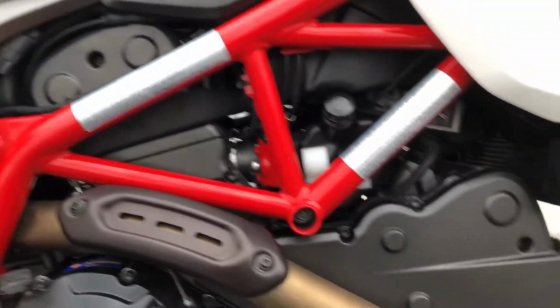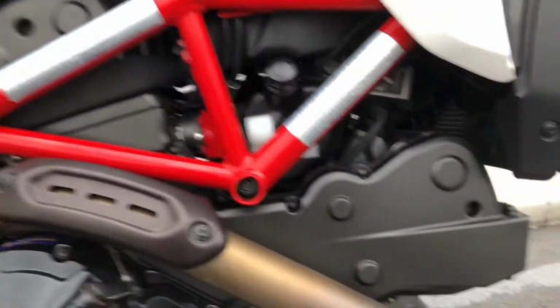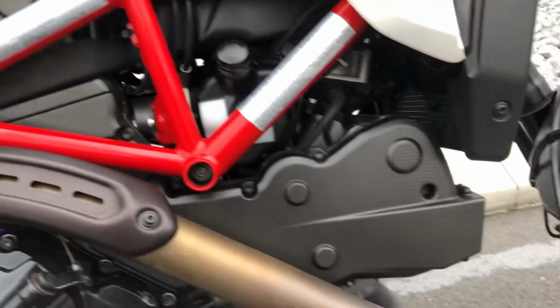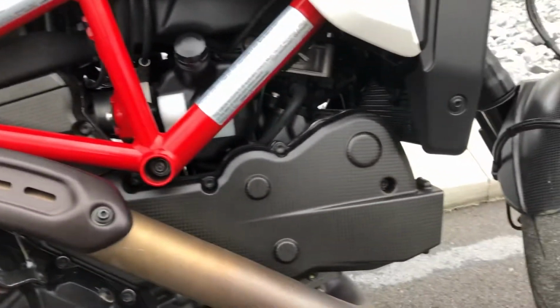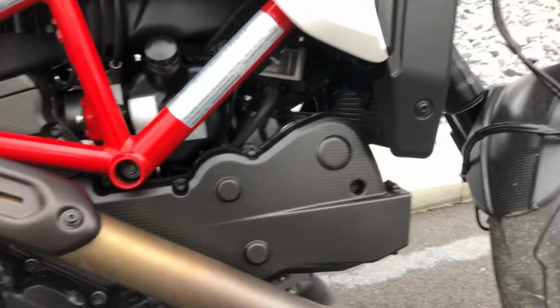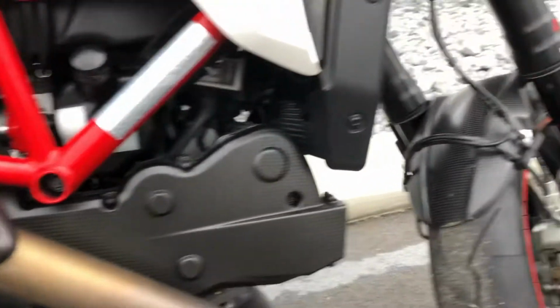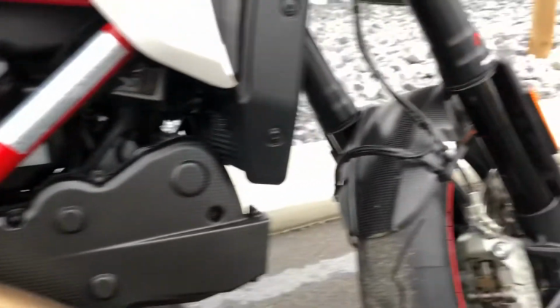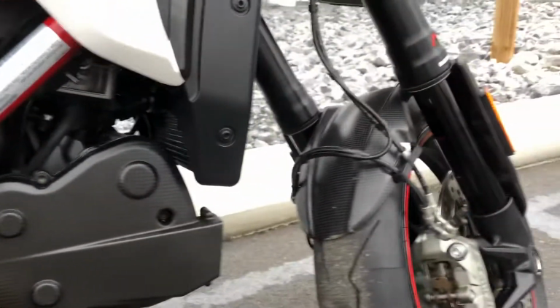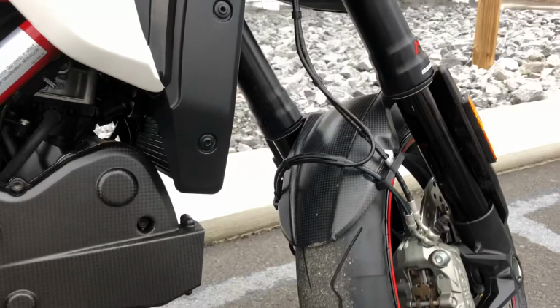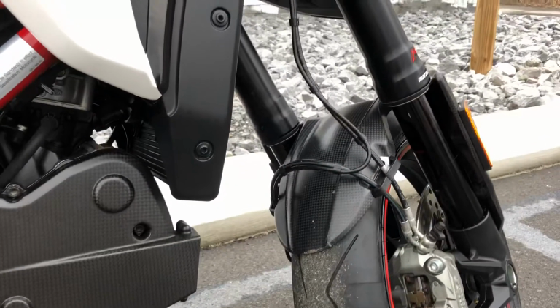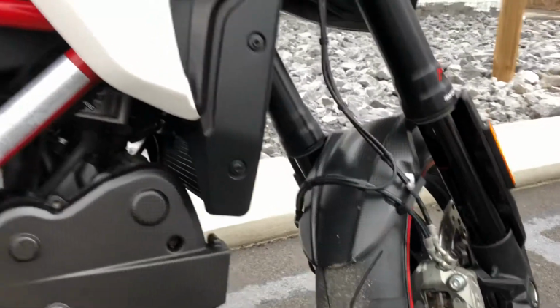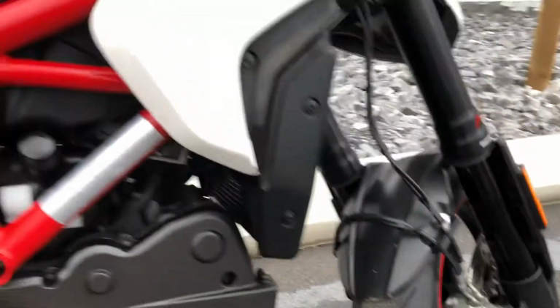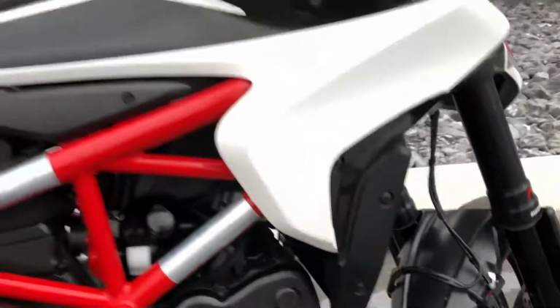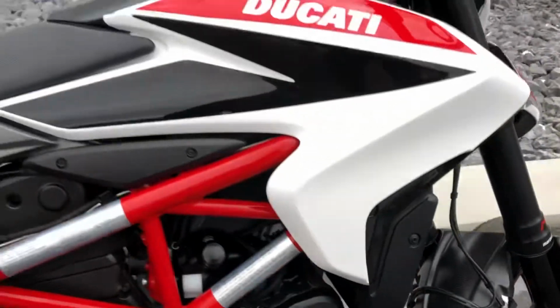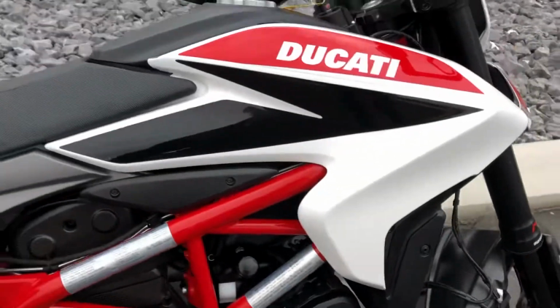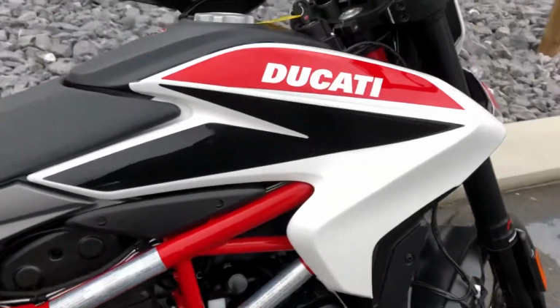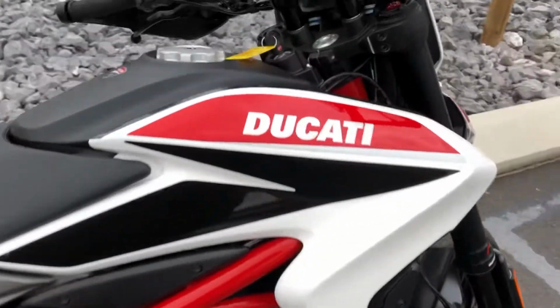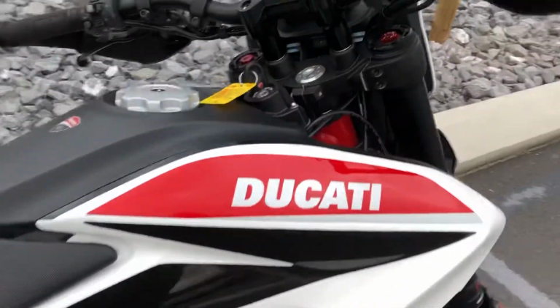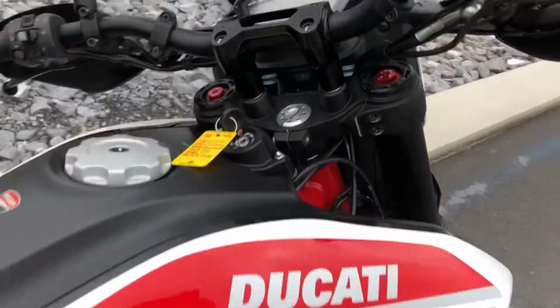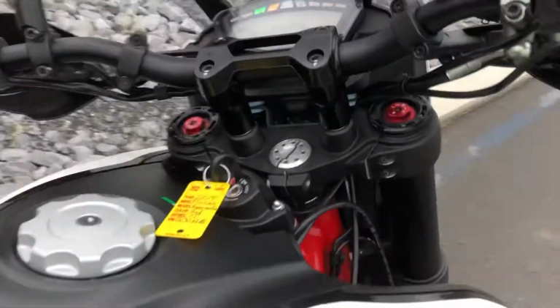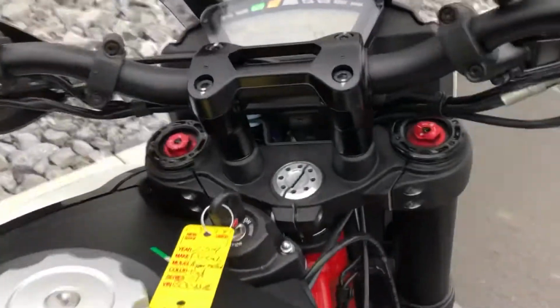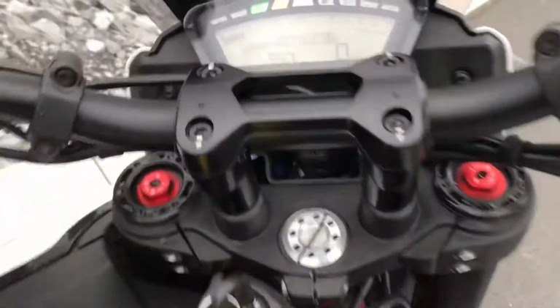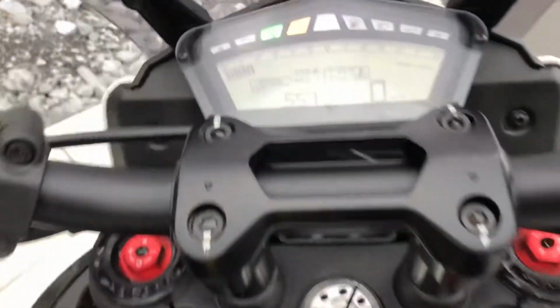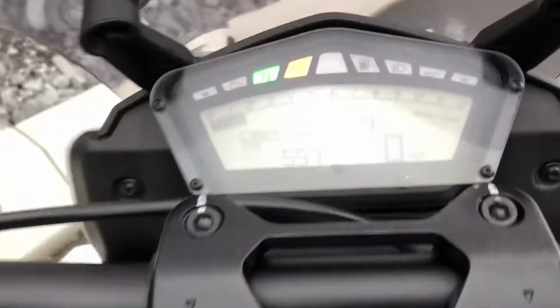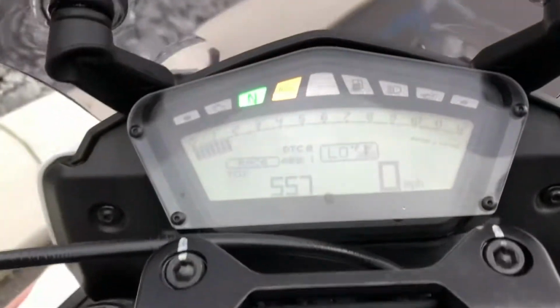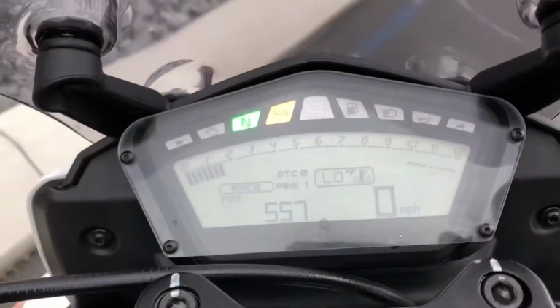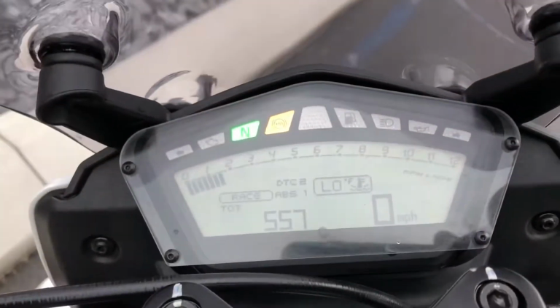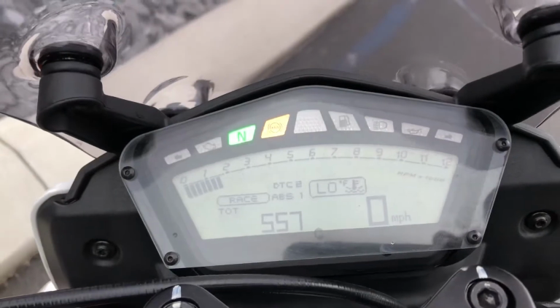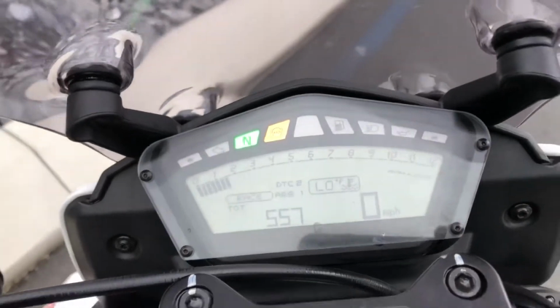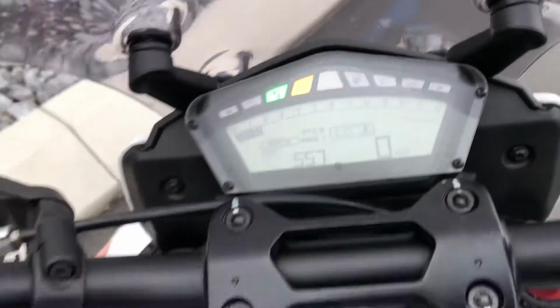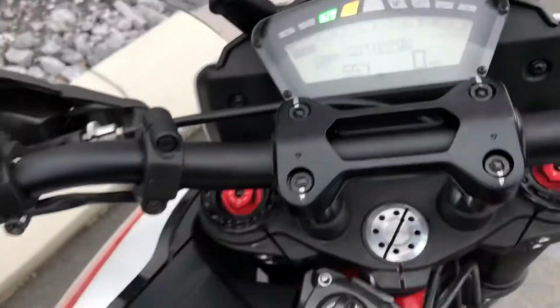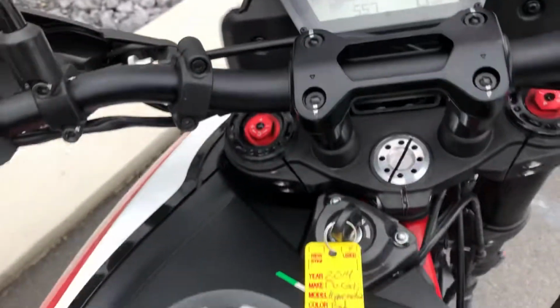Tiny belt cover. Carbon front fender. 557 total miles.